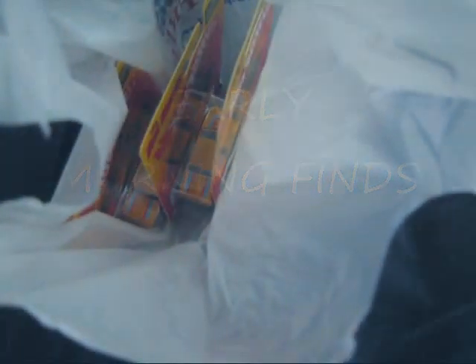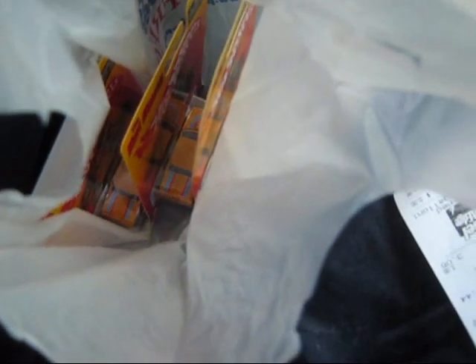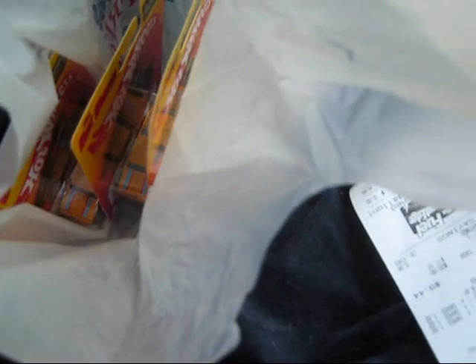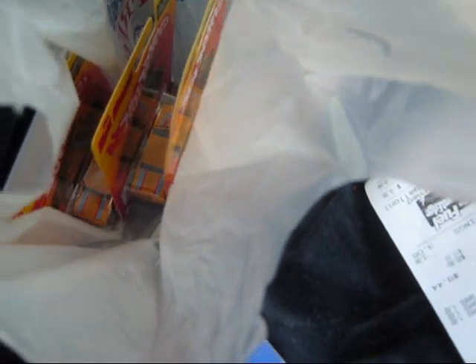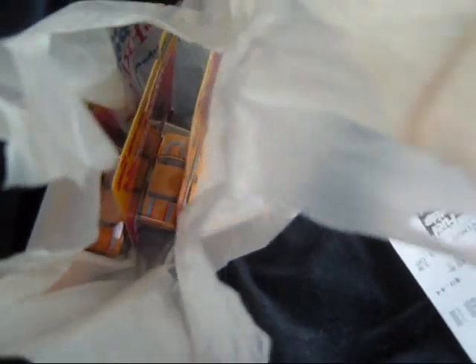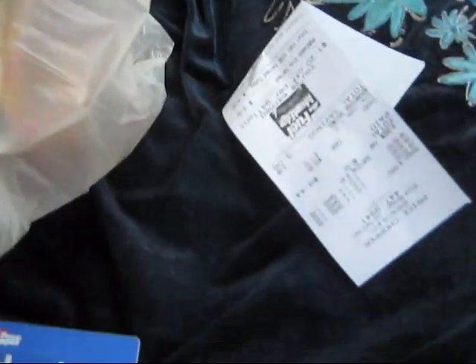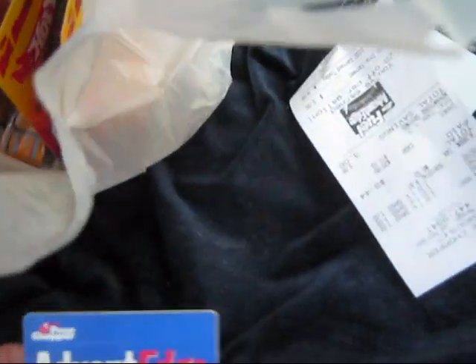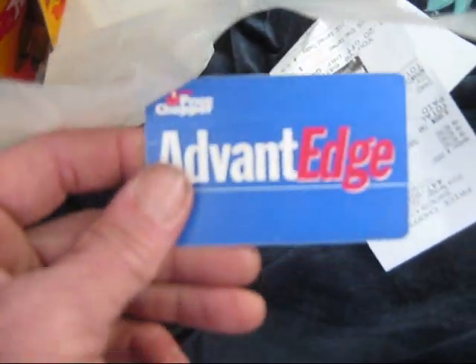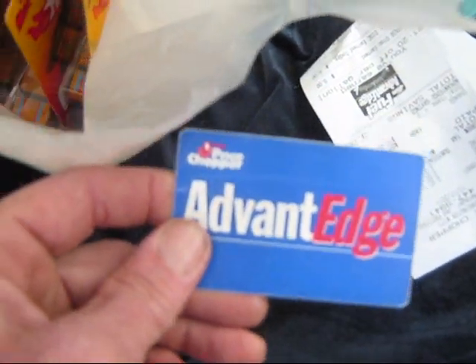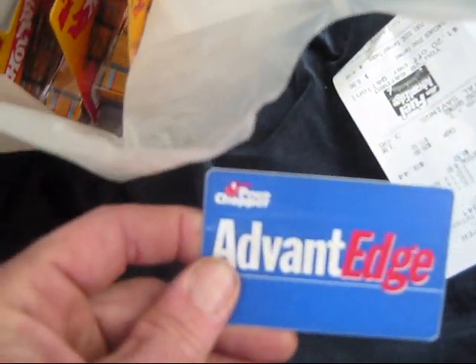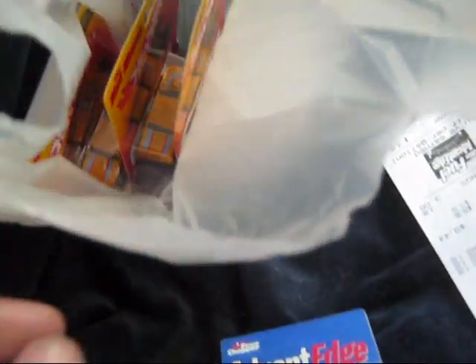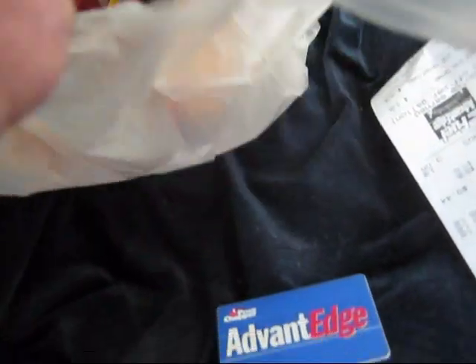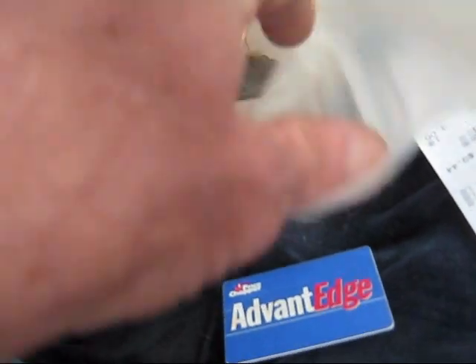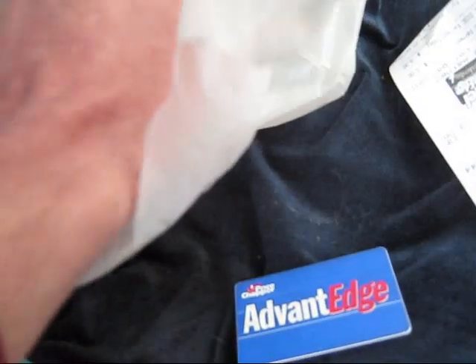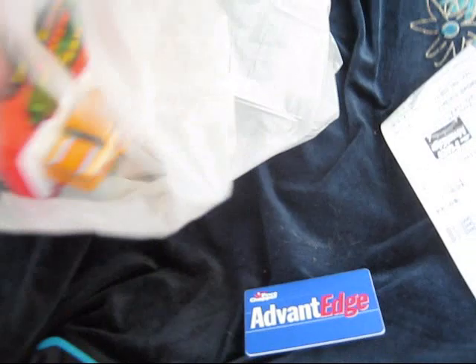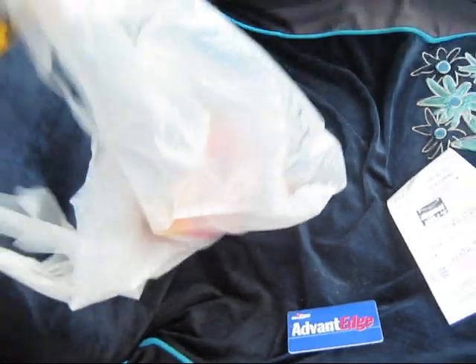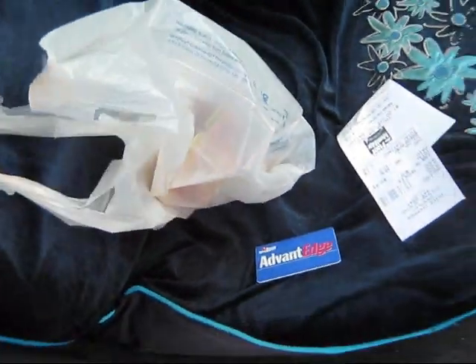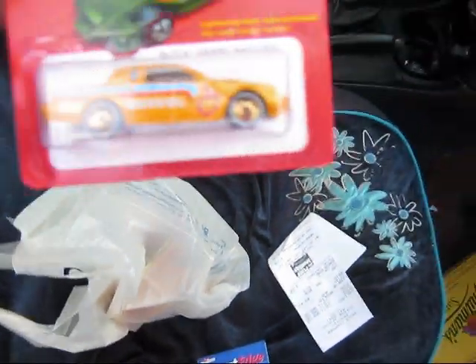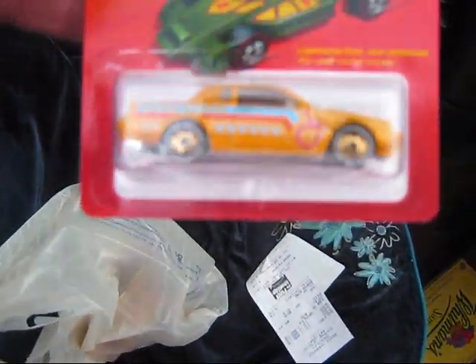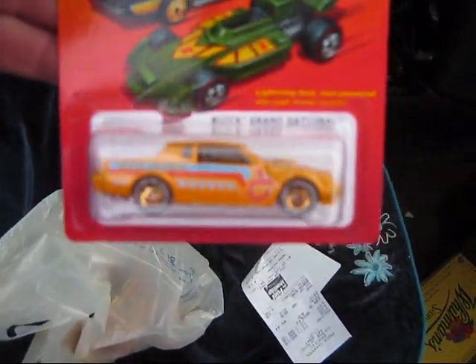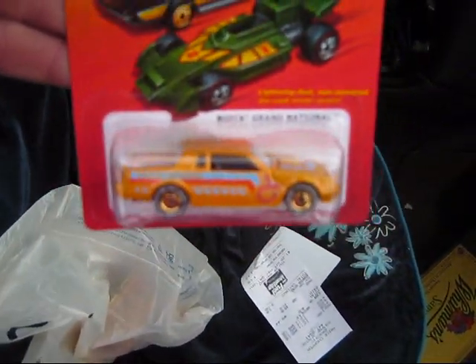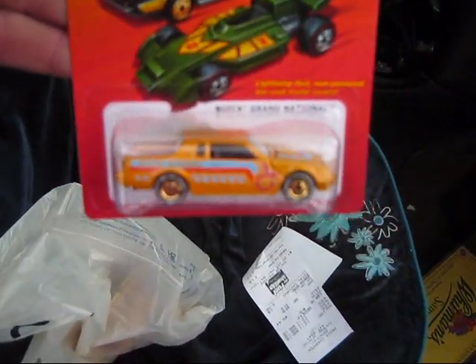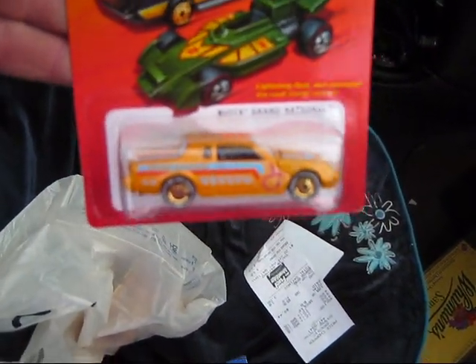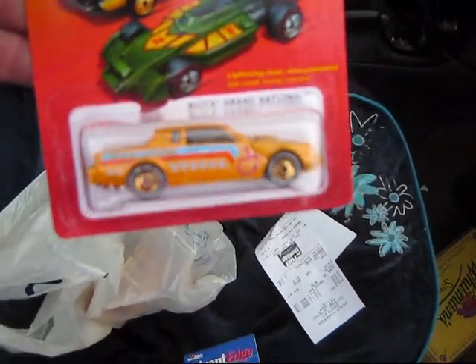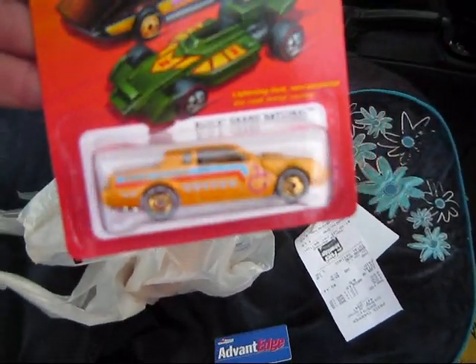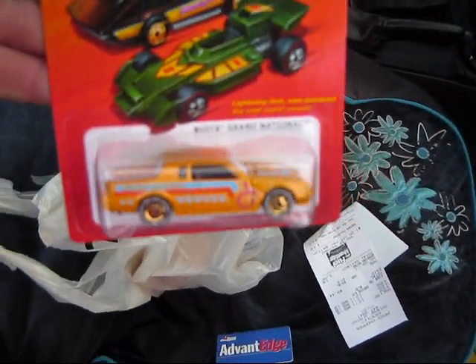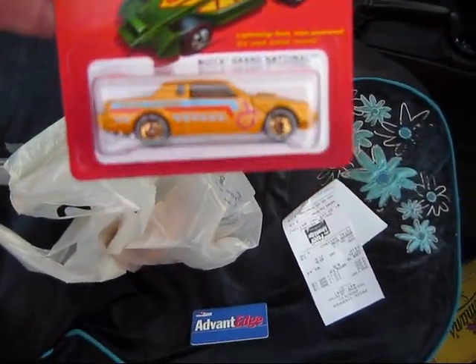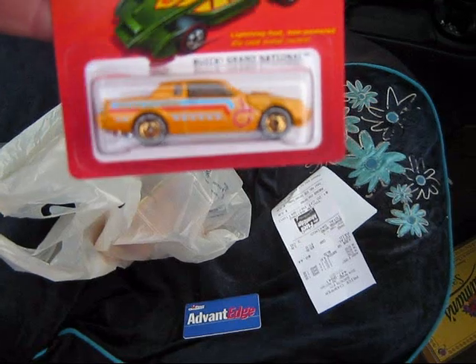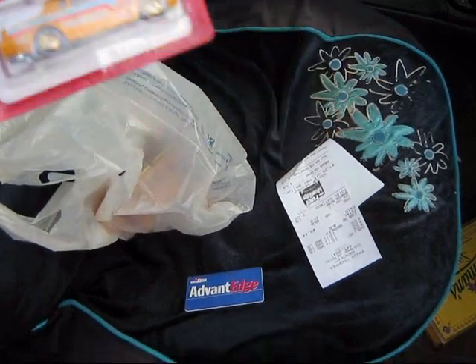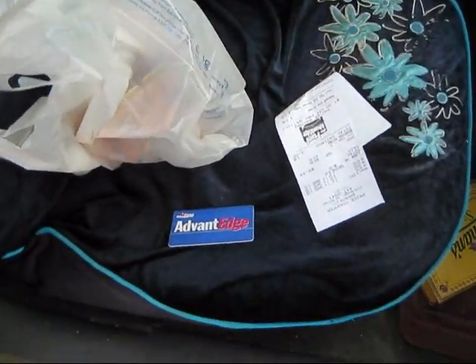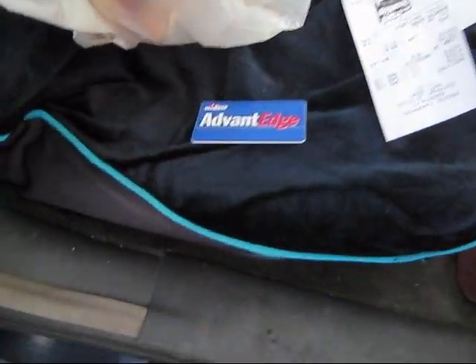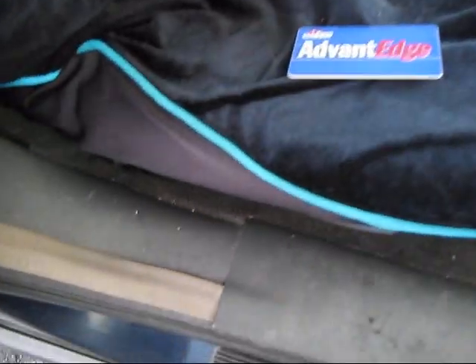Hey fellow YouTubers and Hot Wheels collectors, Hot Wheels Burt here. We're at Pricechopper, out on a peg run. Pricechopper got a shipper of the Hot Ones in, and I pulled three Buick Grand National chases out of there.